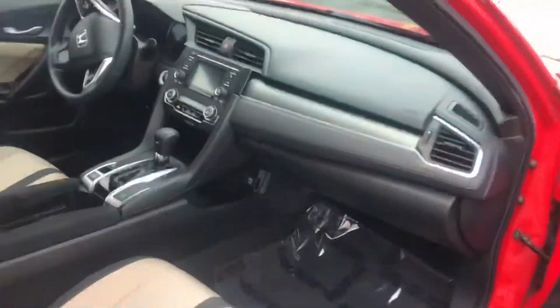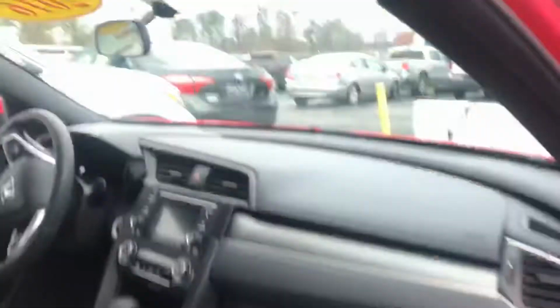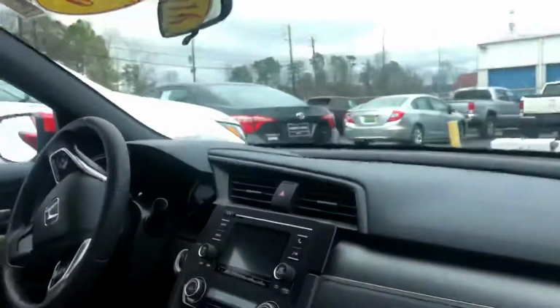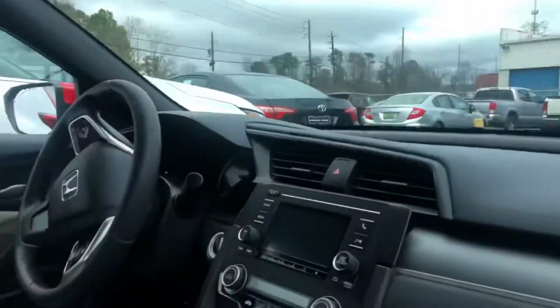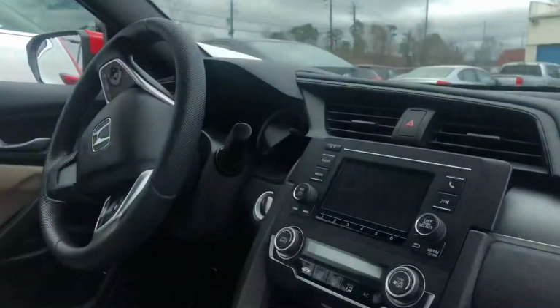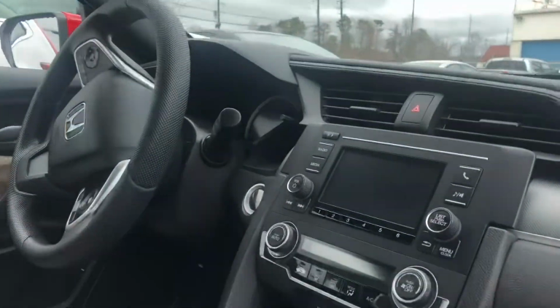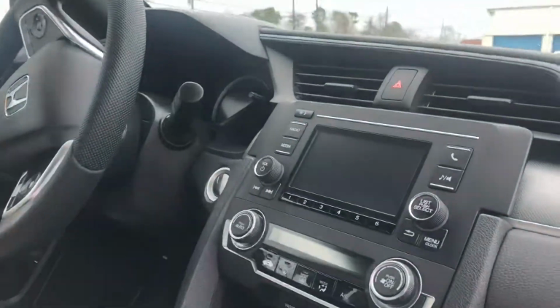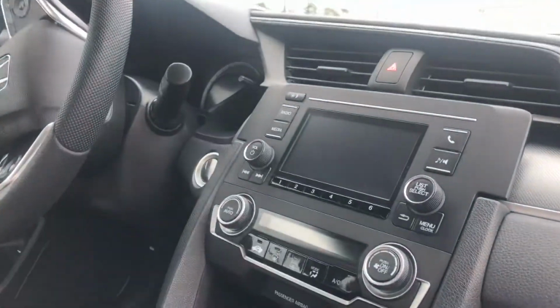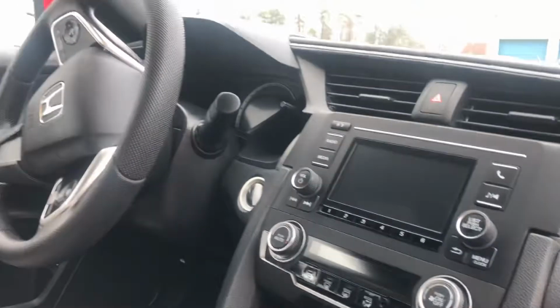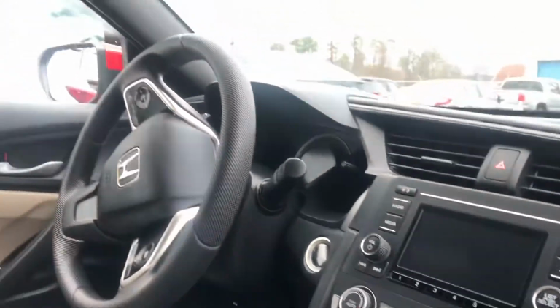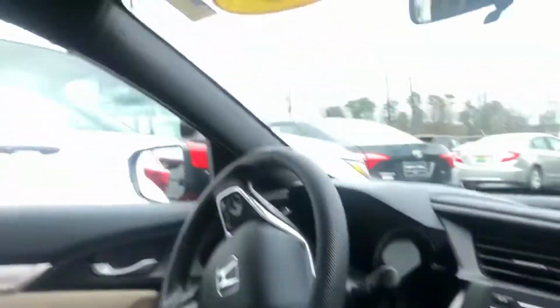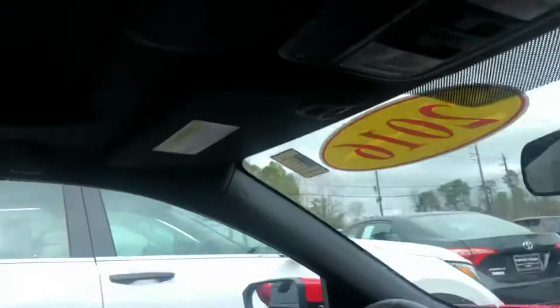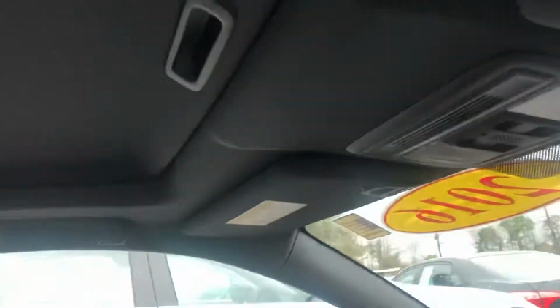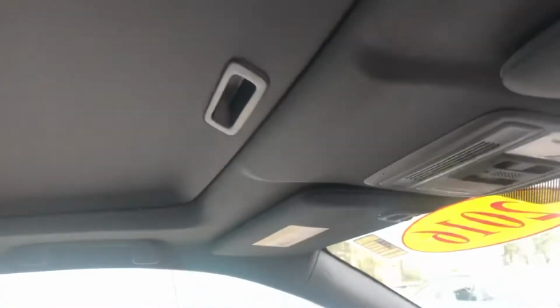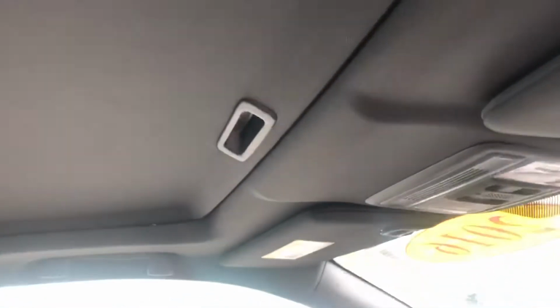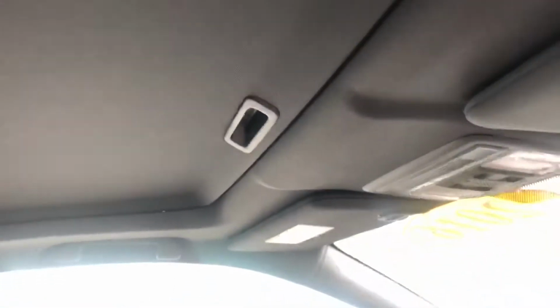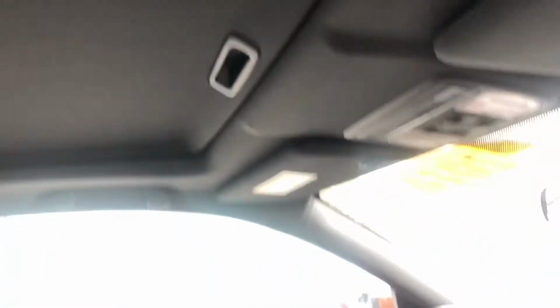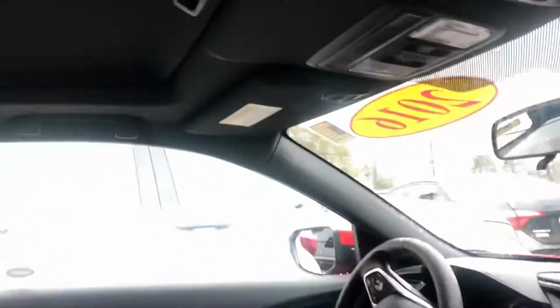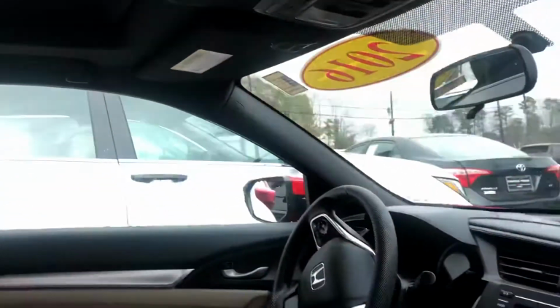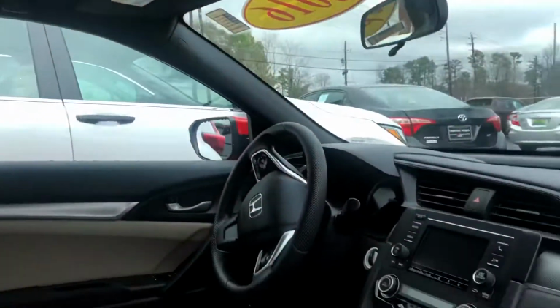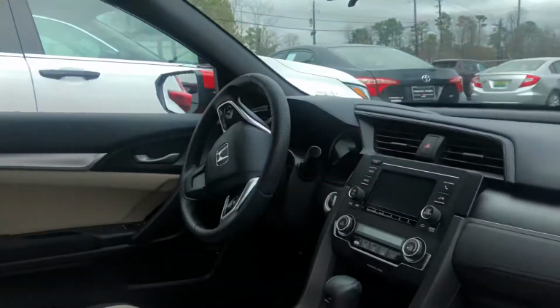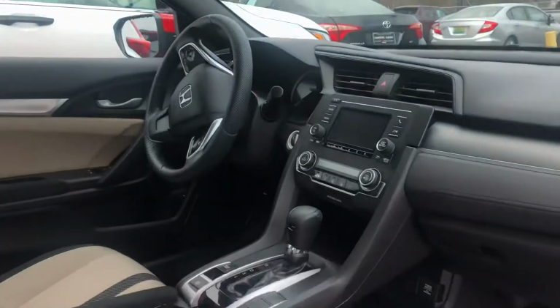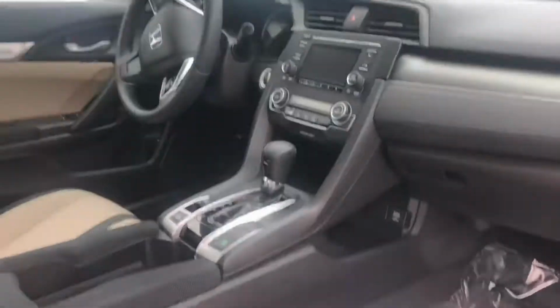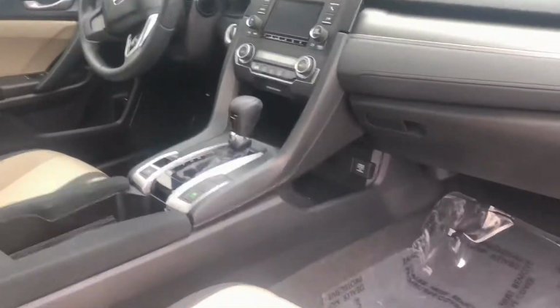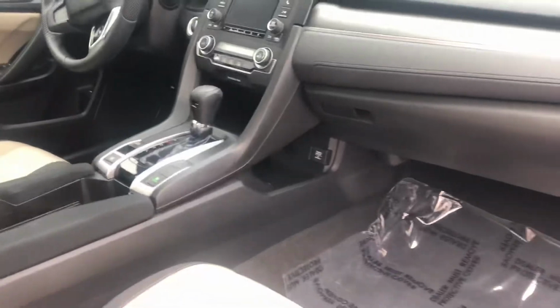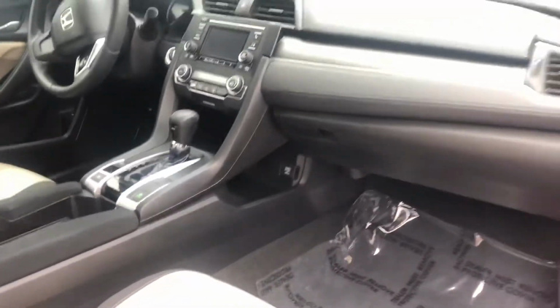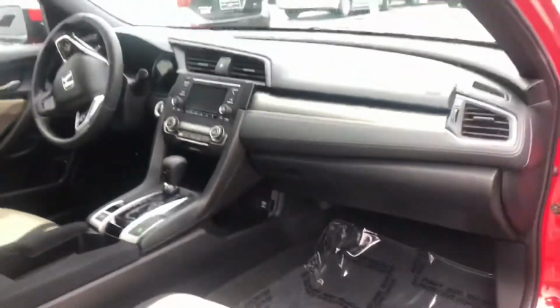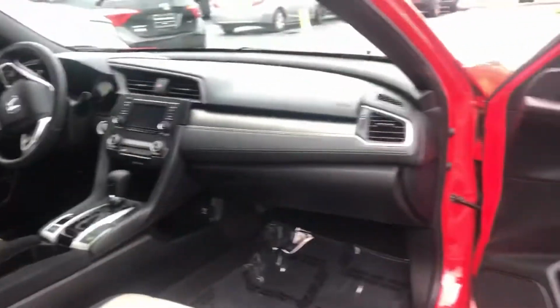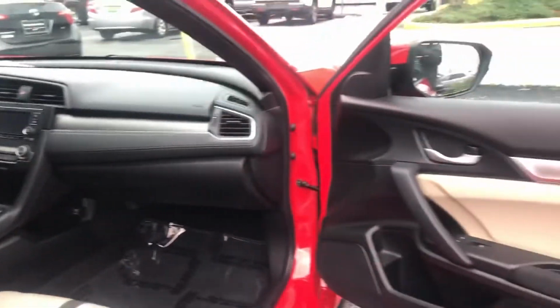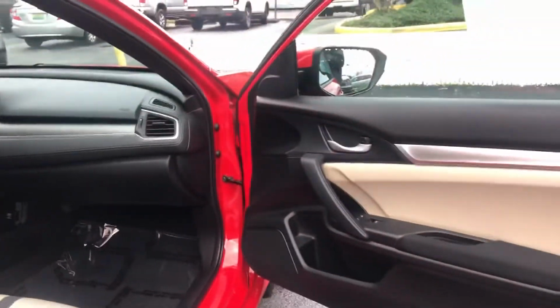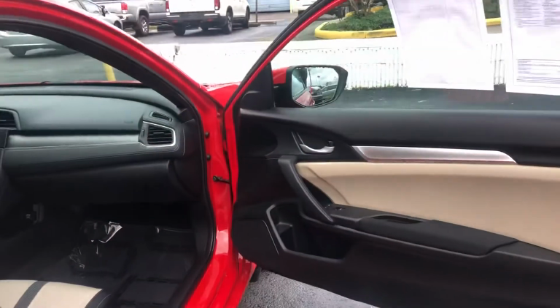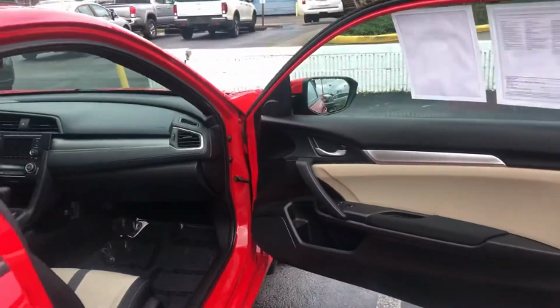As you can see, it has keyless entry on the door, it's got your backup camera, hands-free options on the steering wheel to make the drive as safe as possible — all kinds of other features I'd like to touch on when you get here, David.